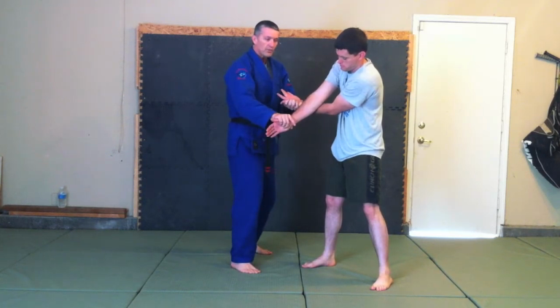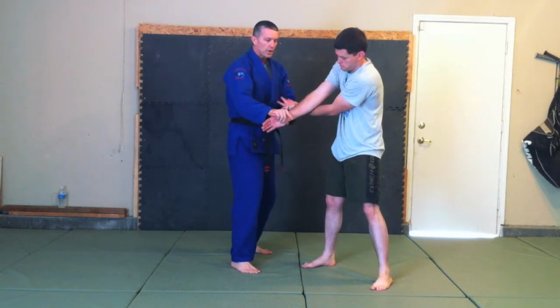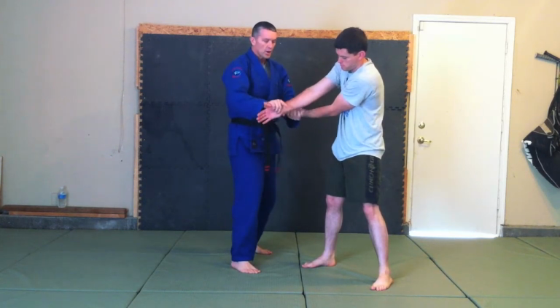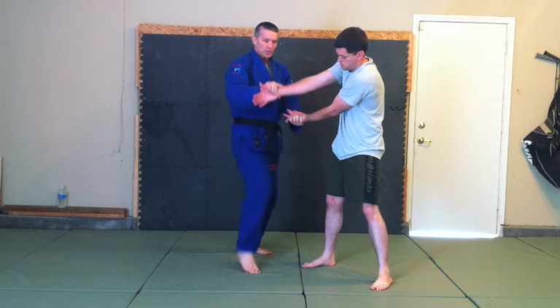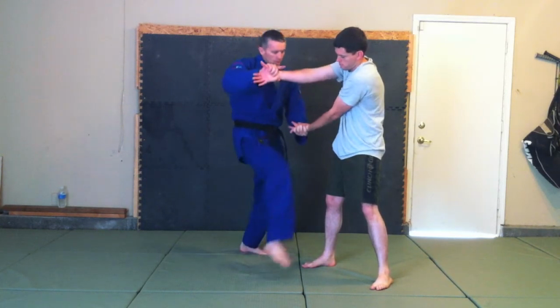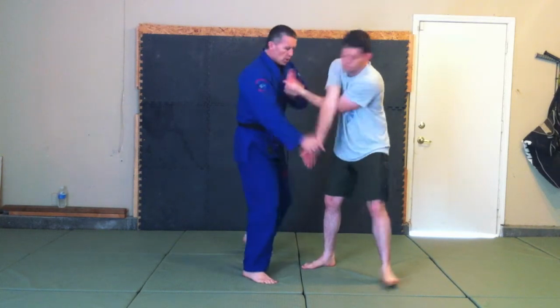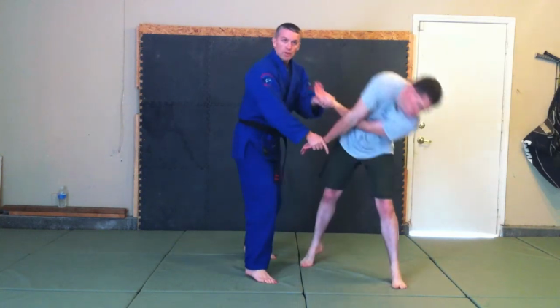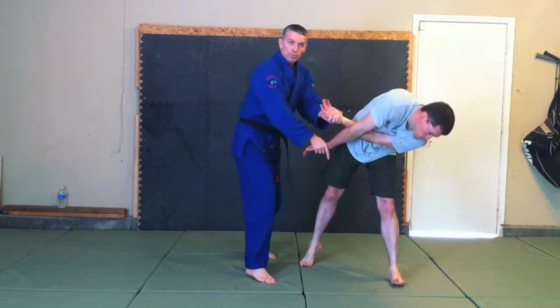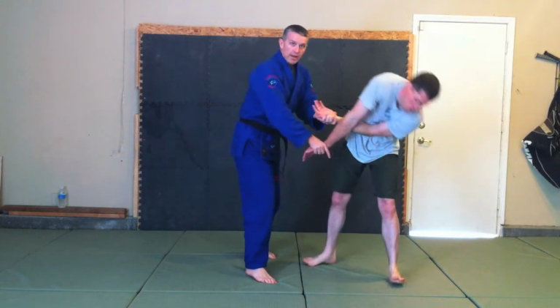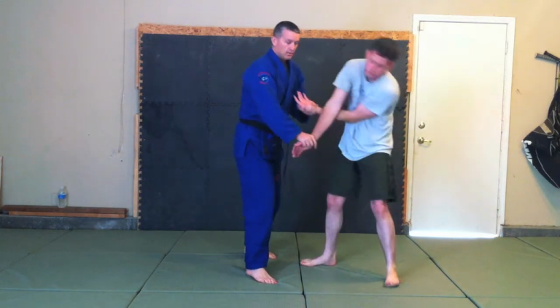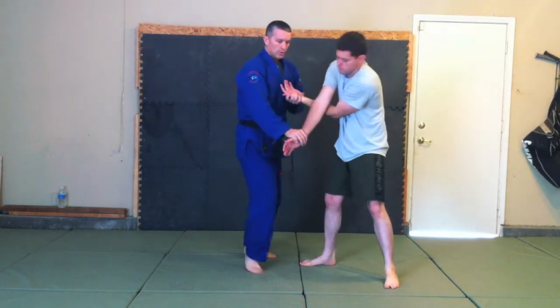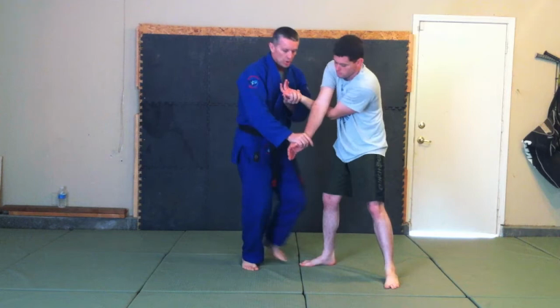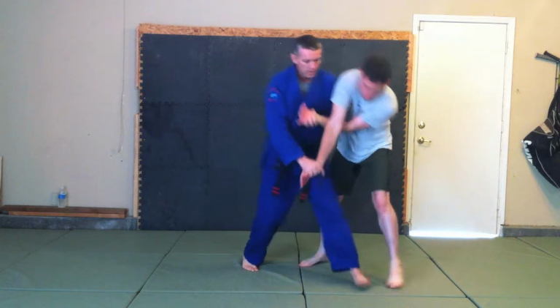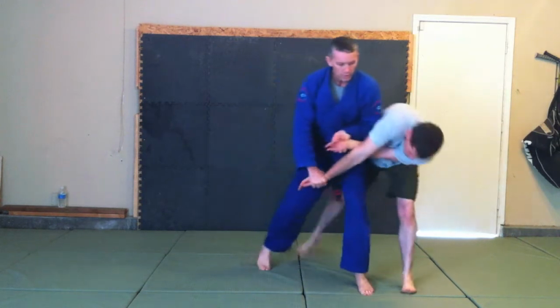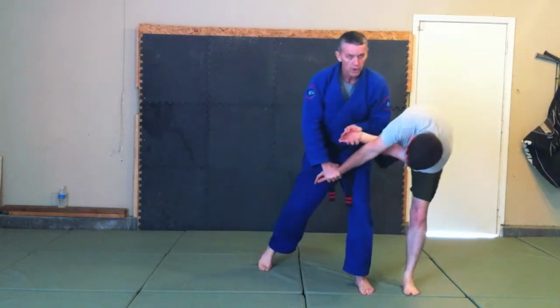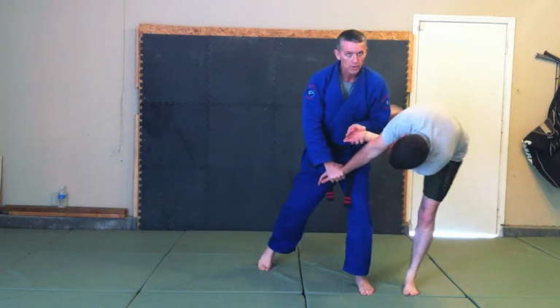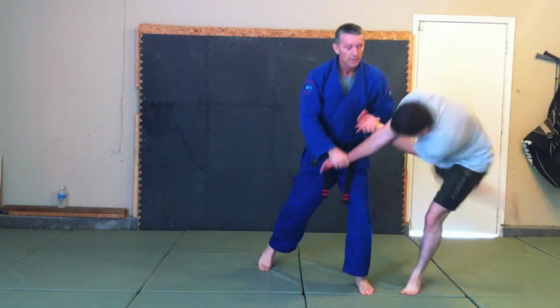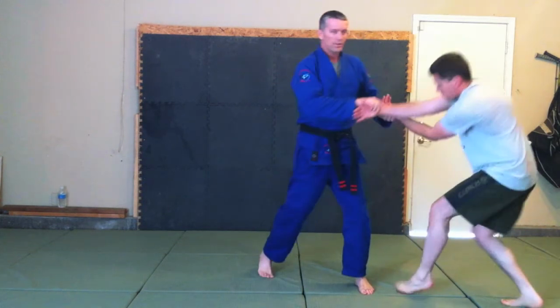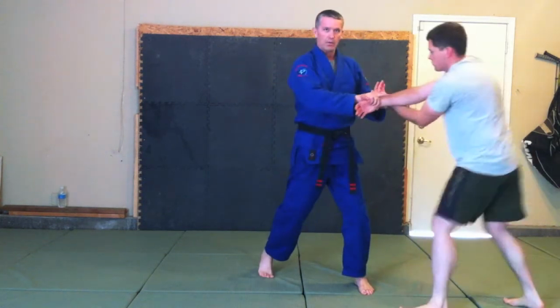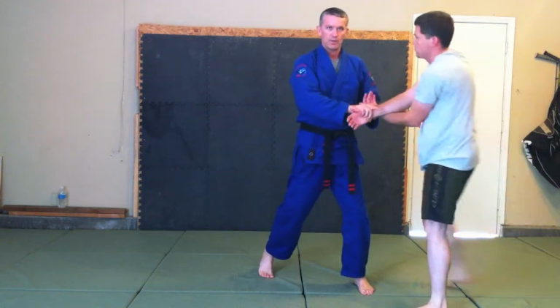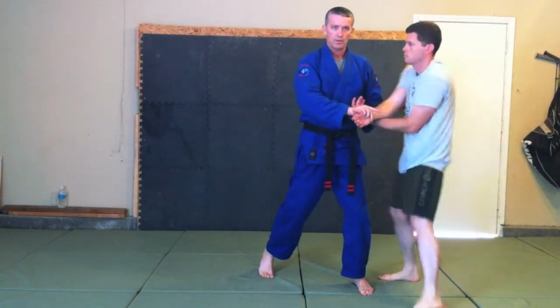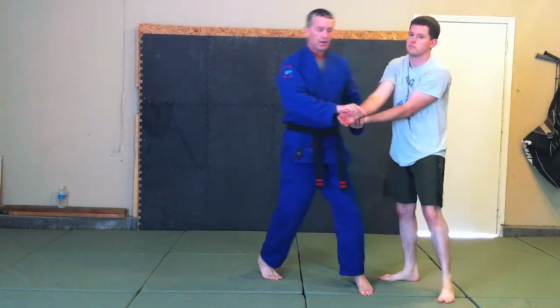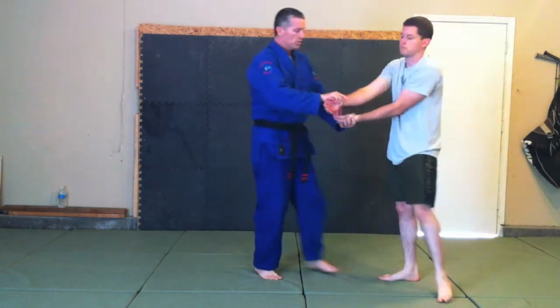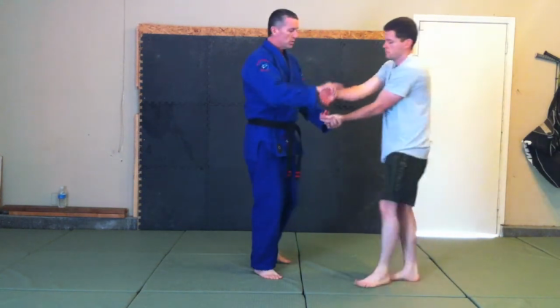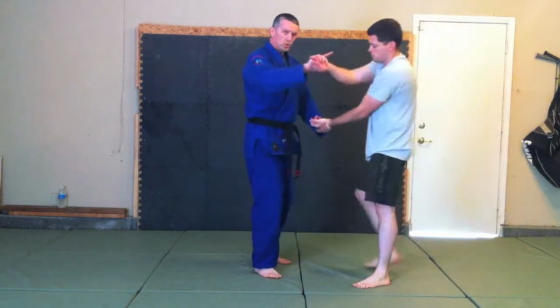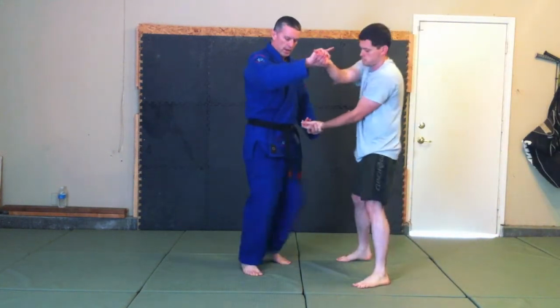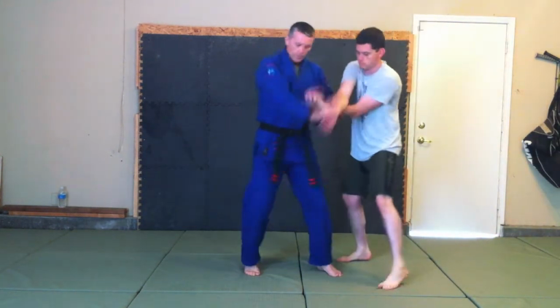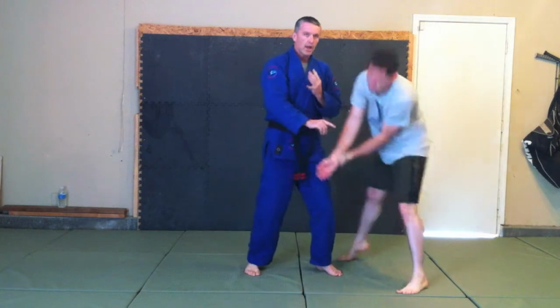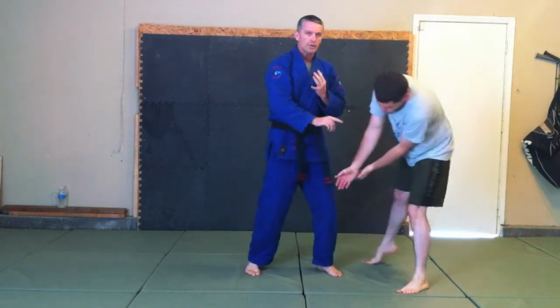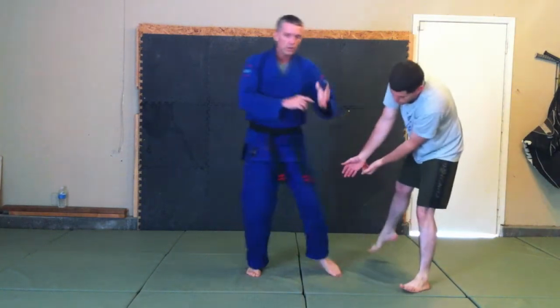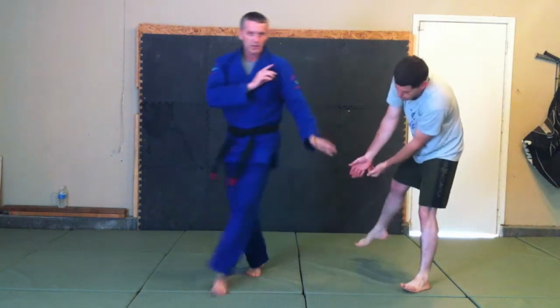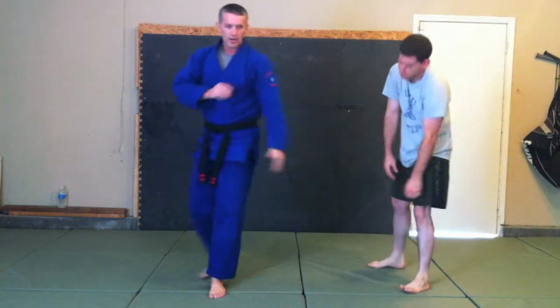From here, you can step in and do another break. You can step in and do a throw, but that's how we're finished. We'll just finish with a hyper-extension break and step up.